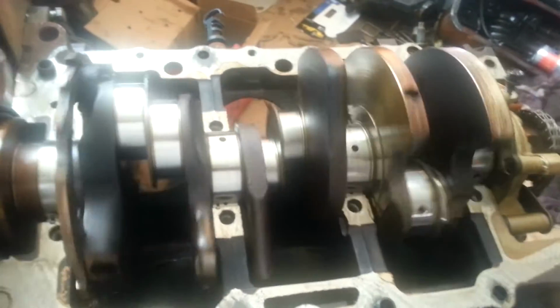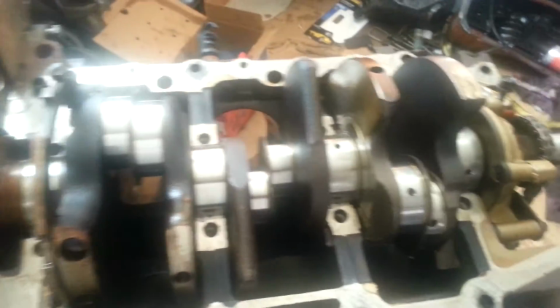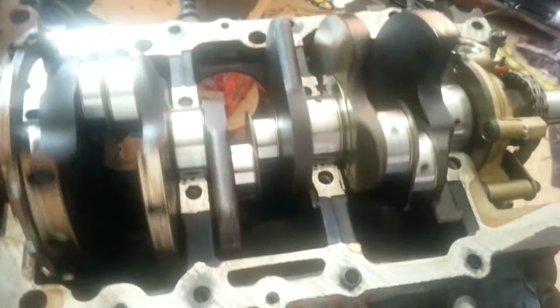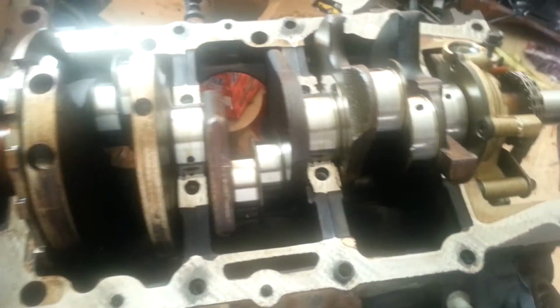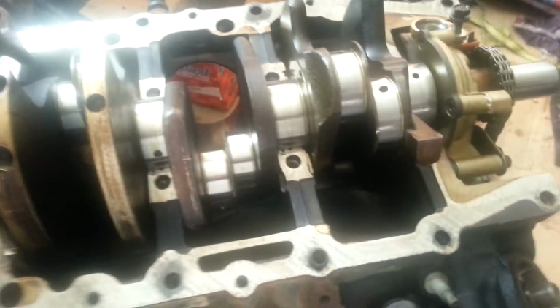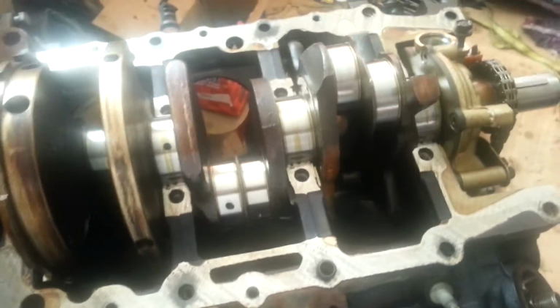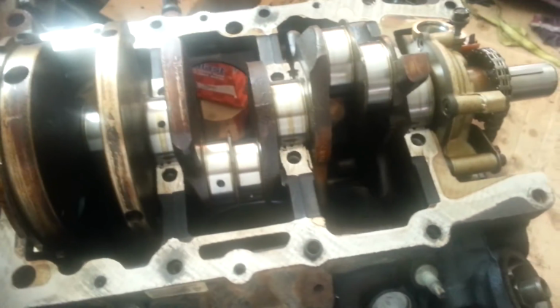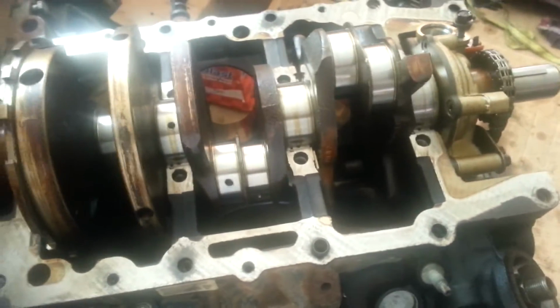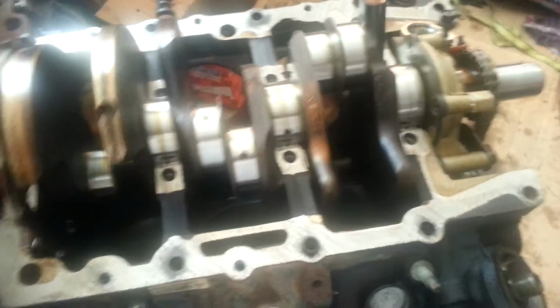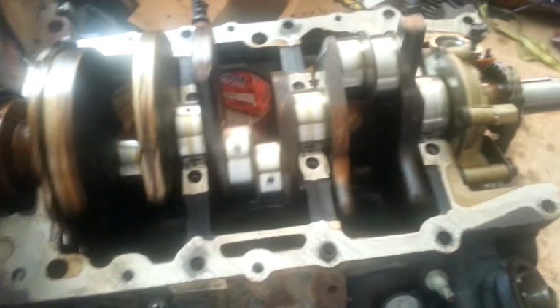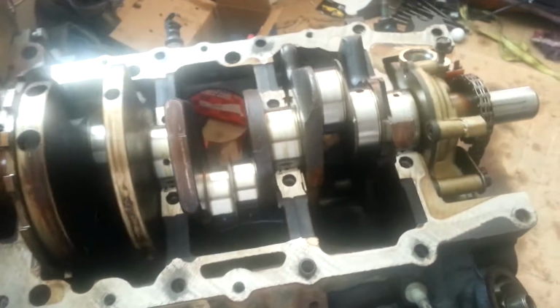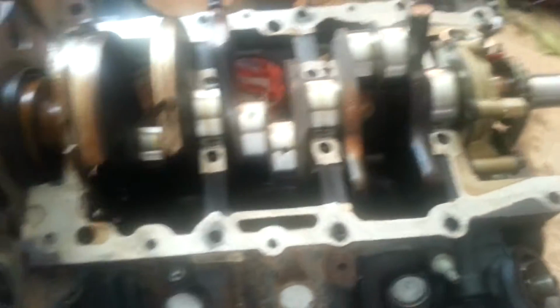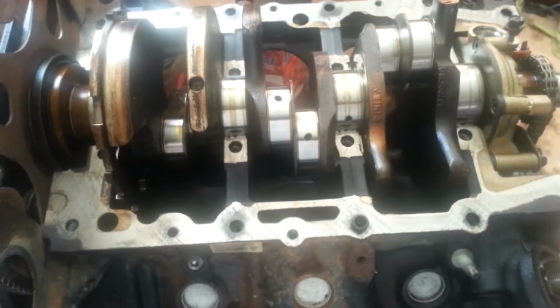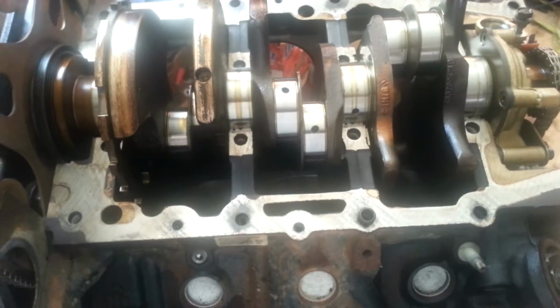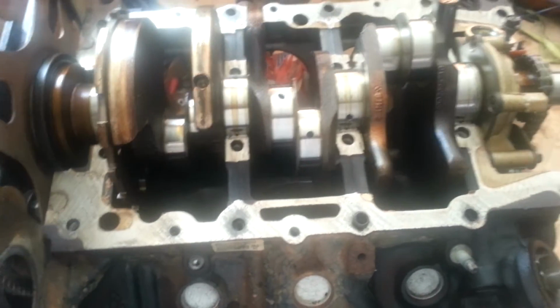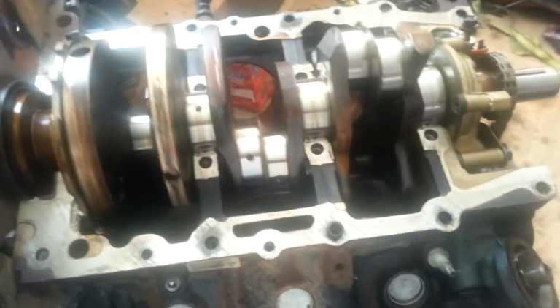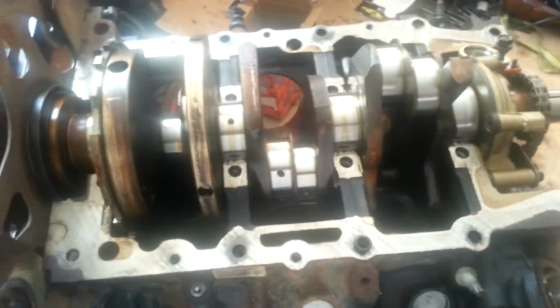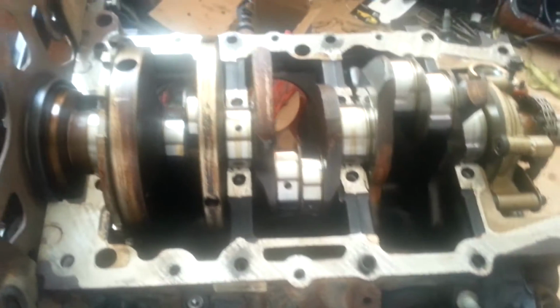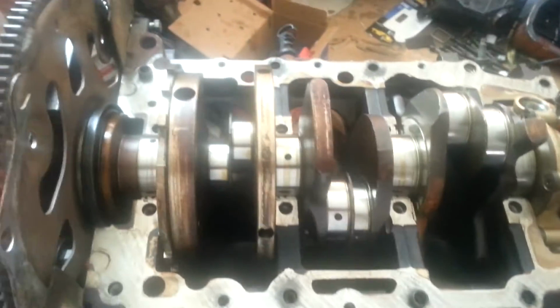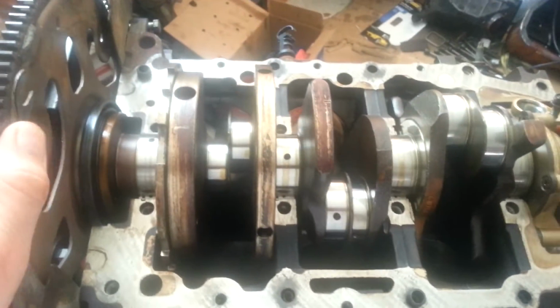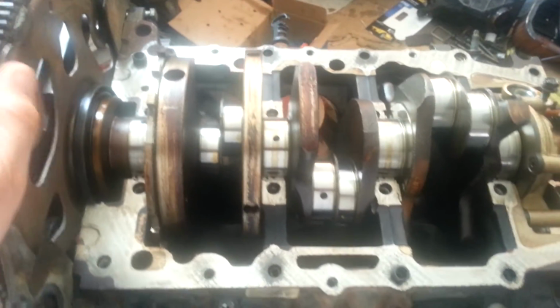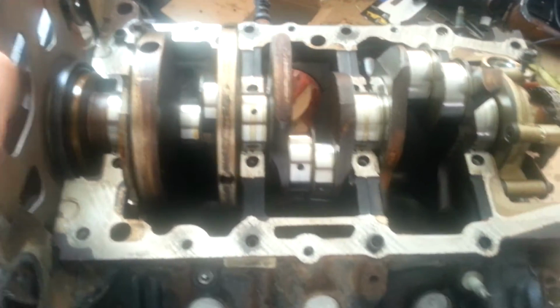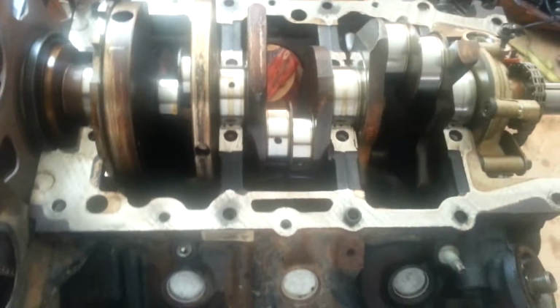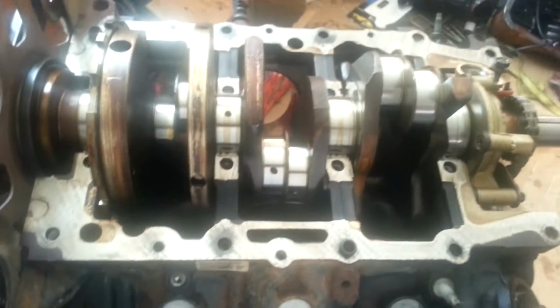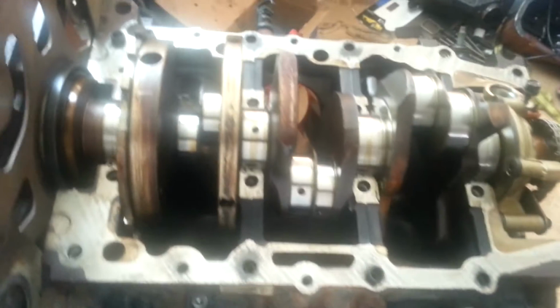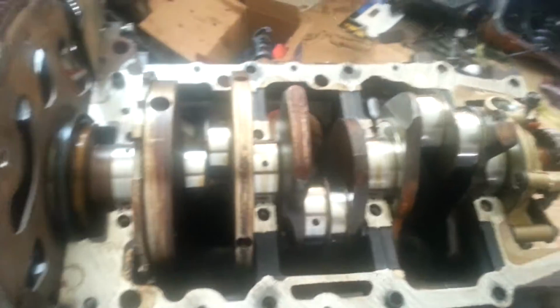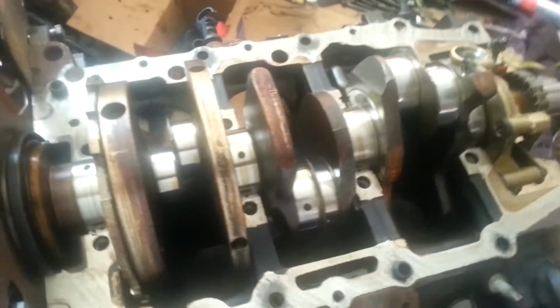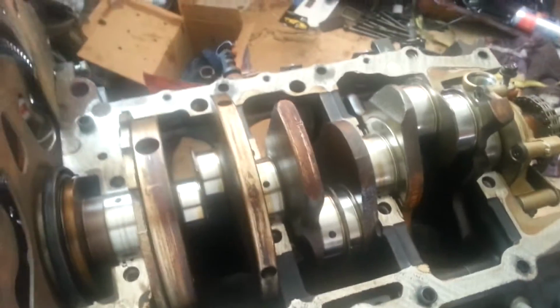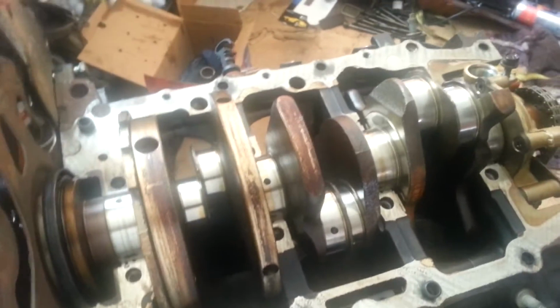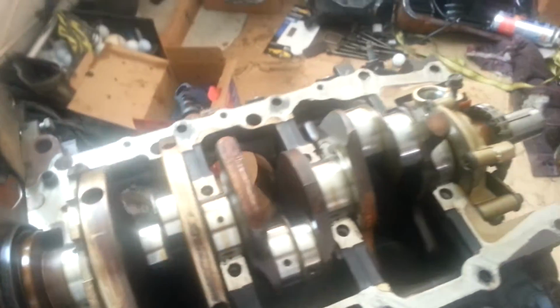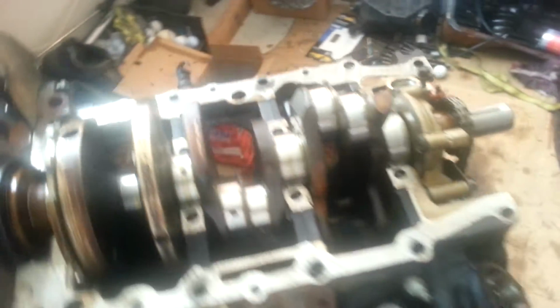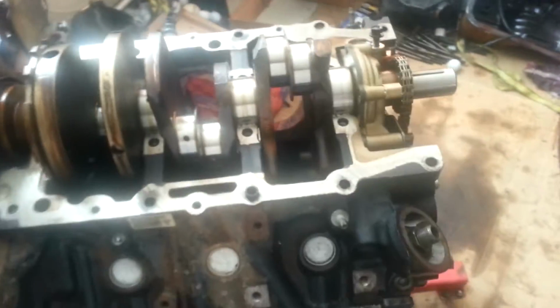I'm going to order a new kit, rebuild it, and put it back in. Got to get a bunch of head work done because these things are notorious for falling apart, and that one's going to hurt.